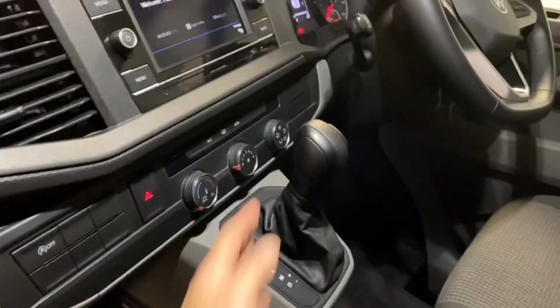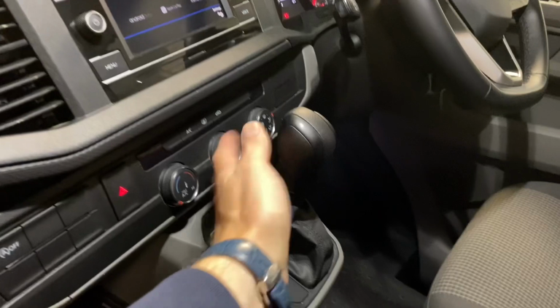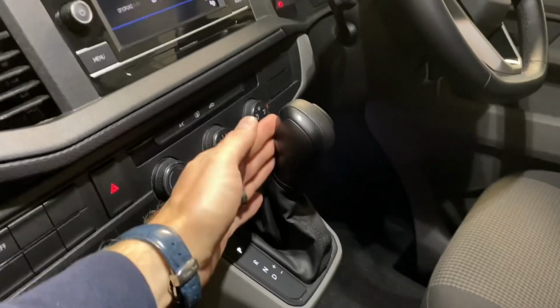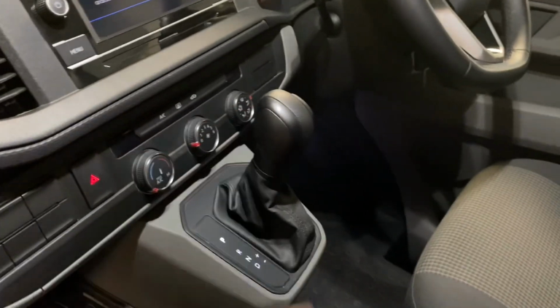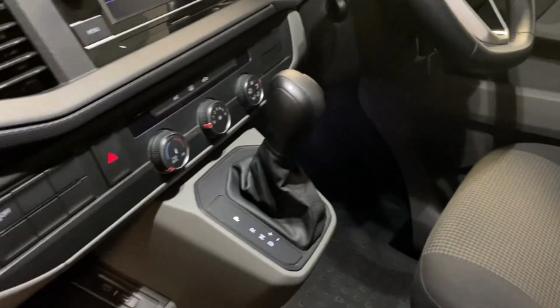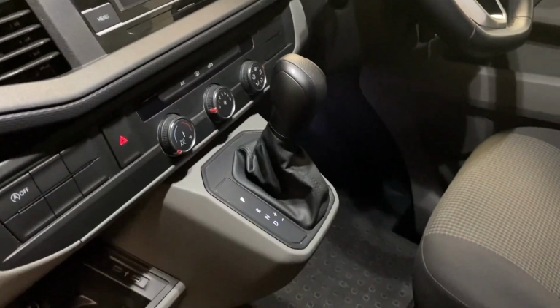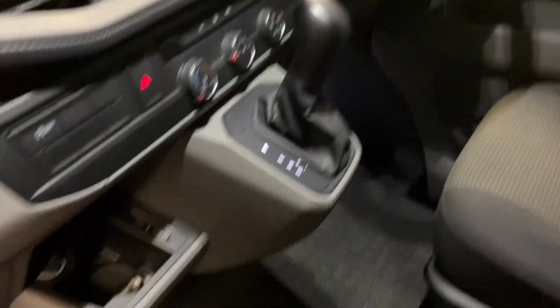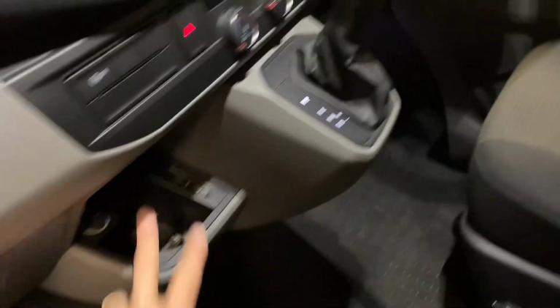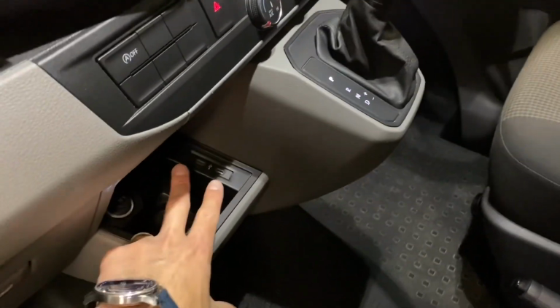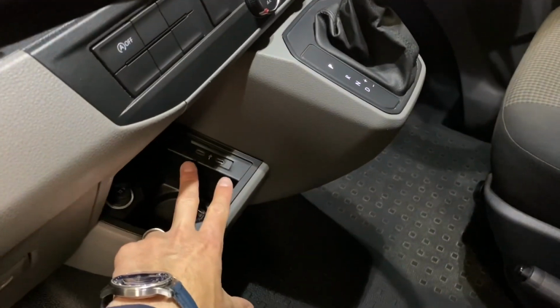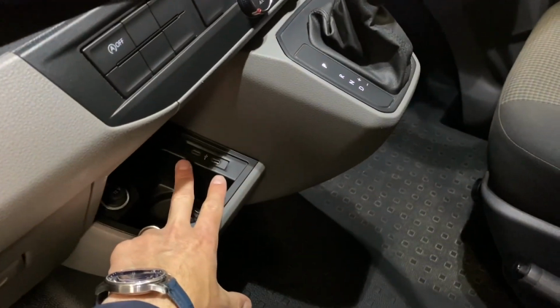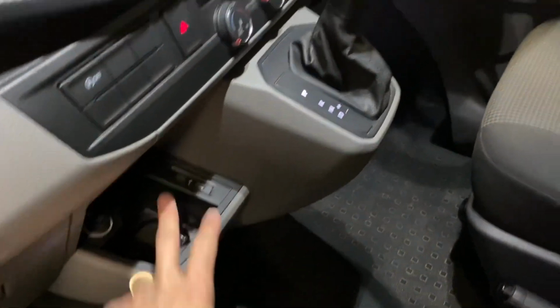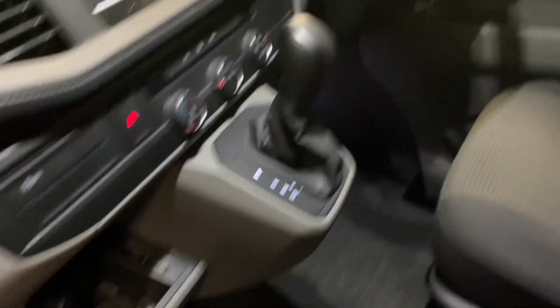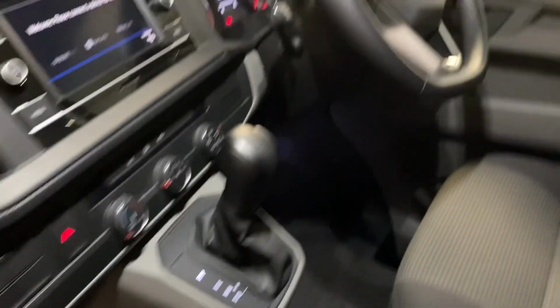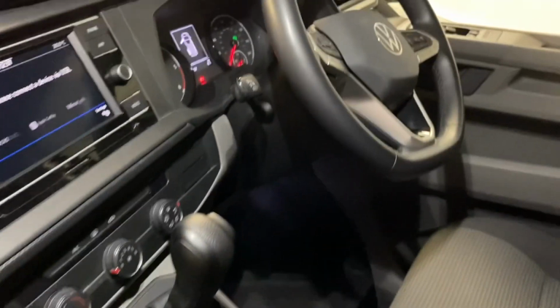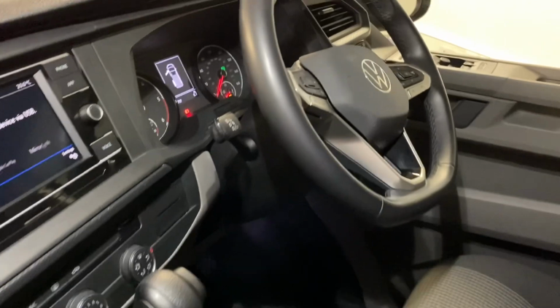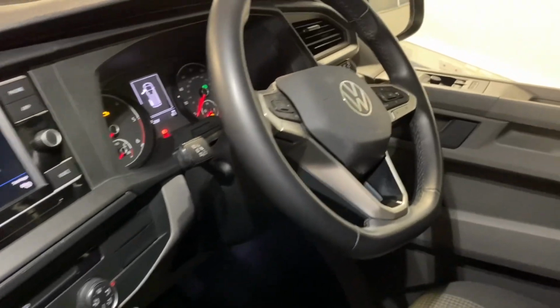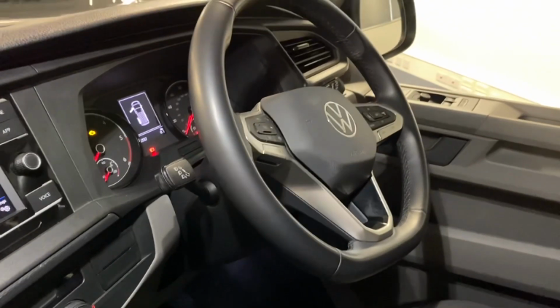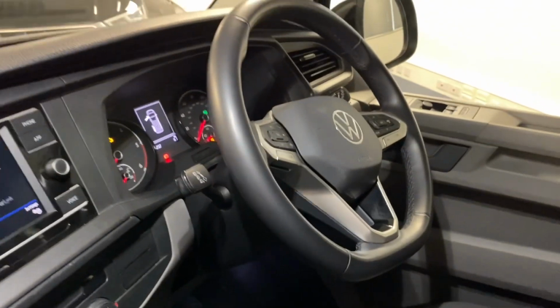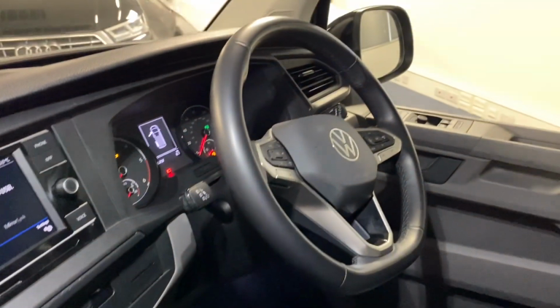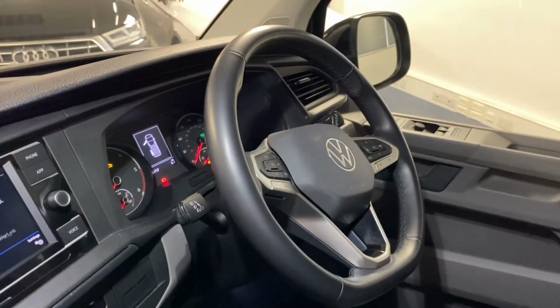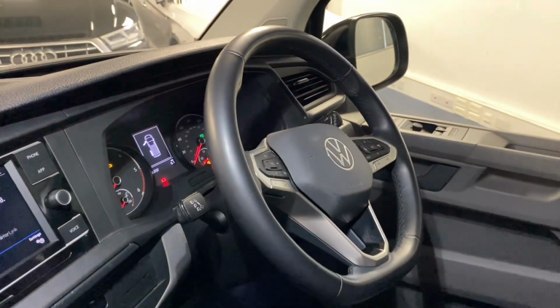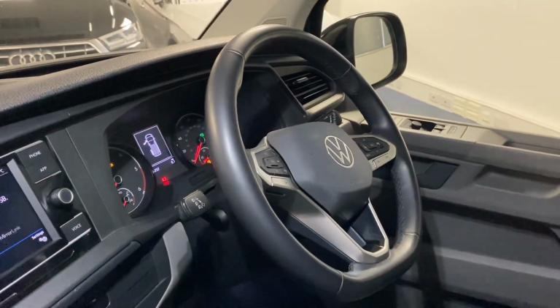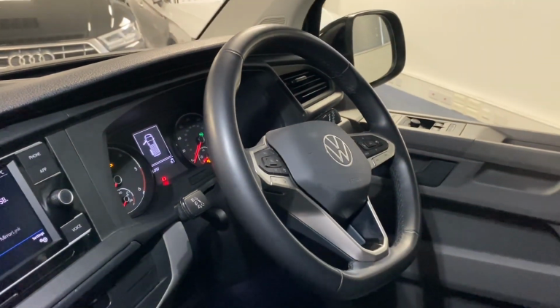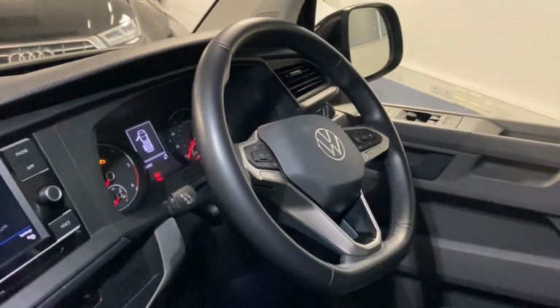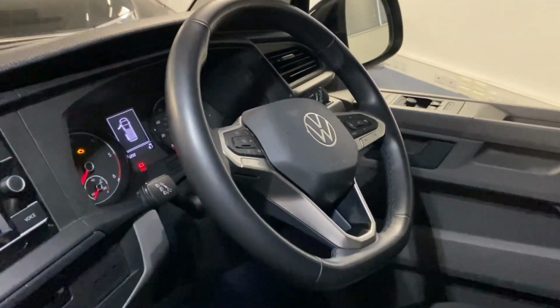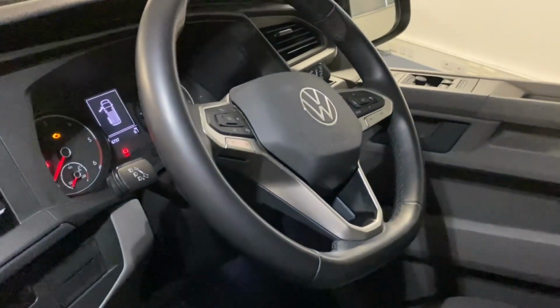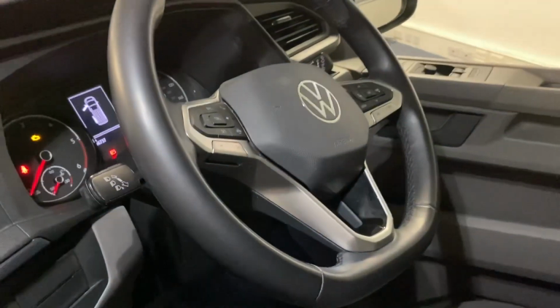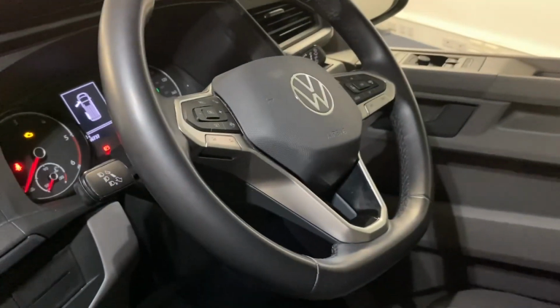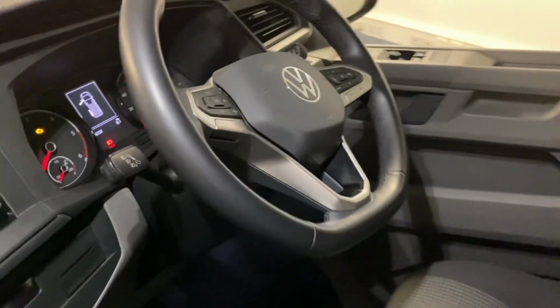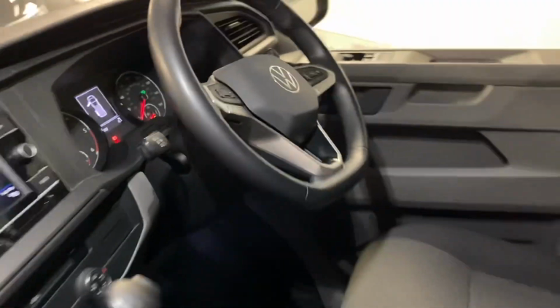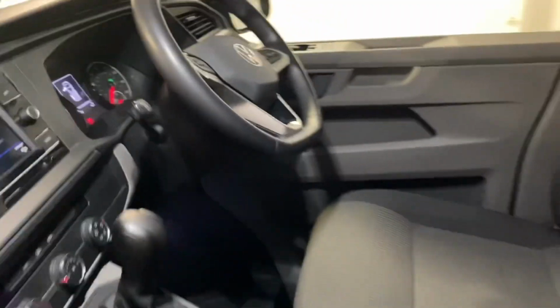As mentioned, the DSG gearbox is really important. There are two USB-Cs down there, multifunction wheel which is leather — some of them are plastic — and then we've got cruise control just on the stalk there.